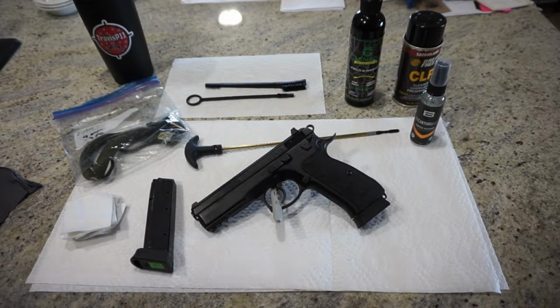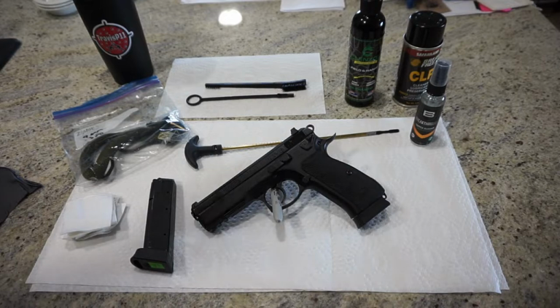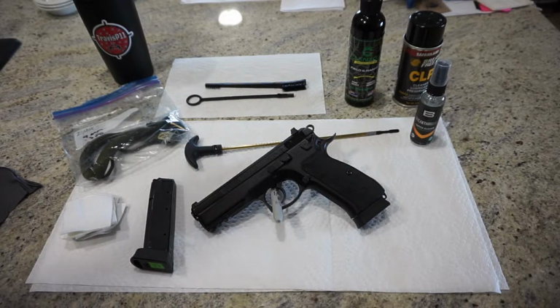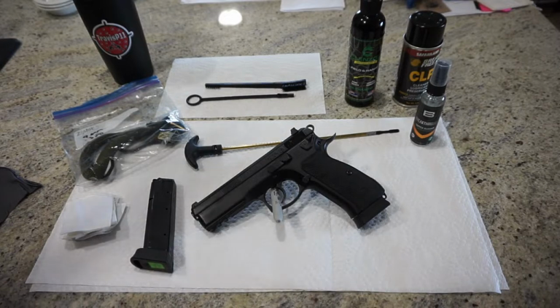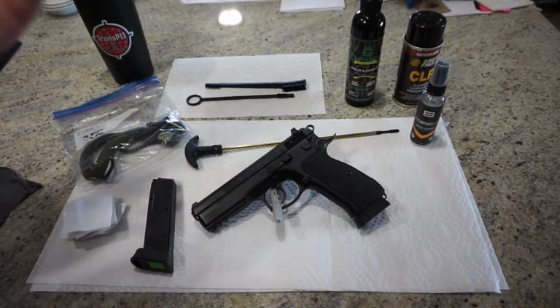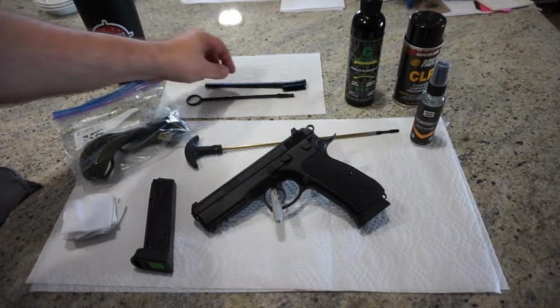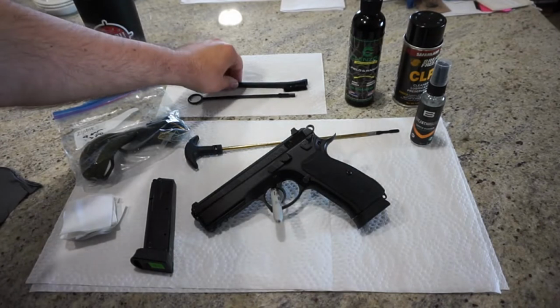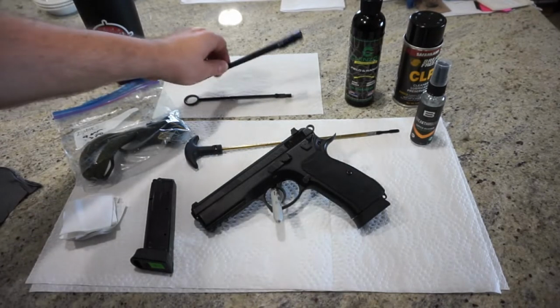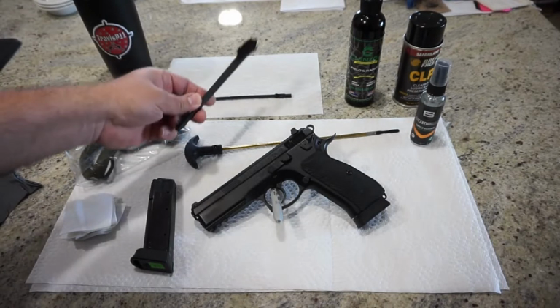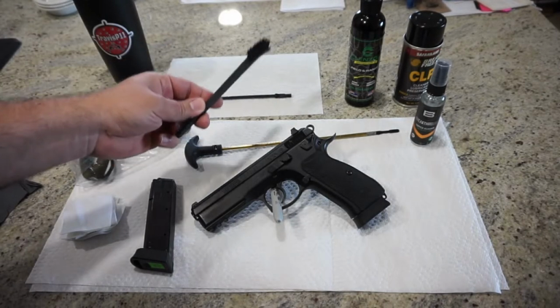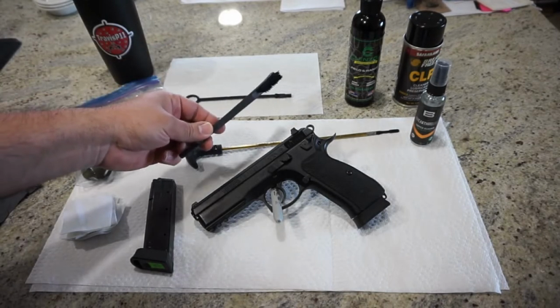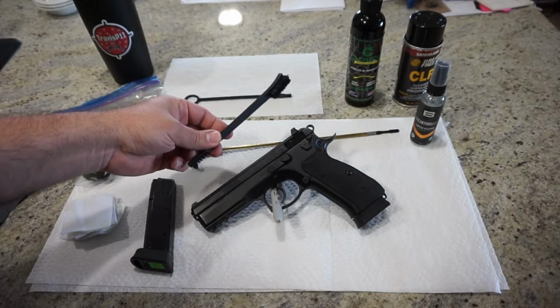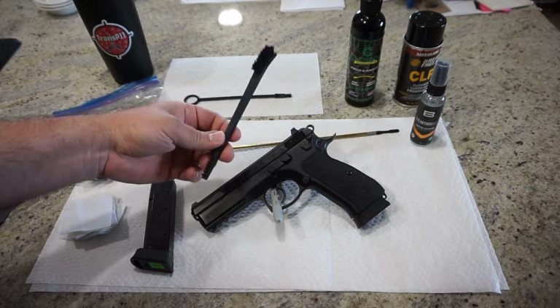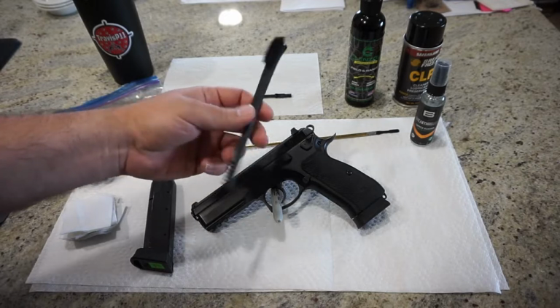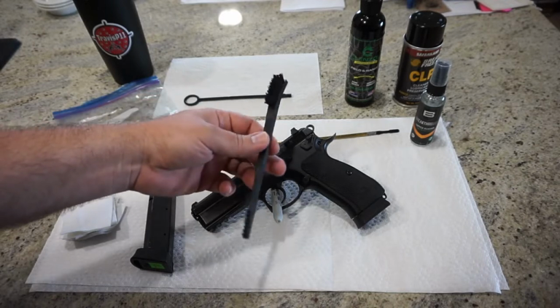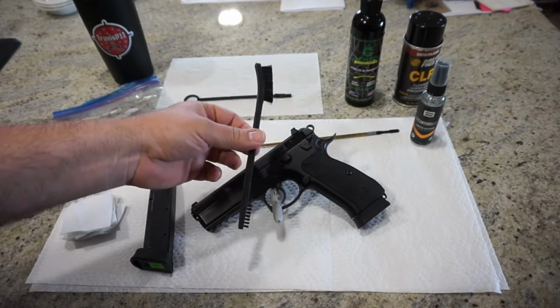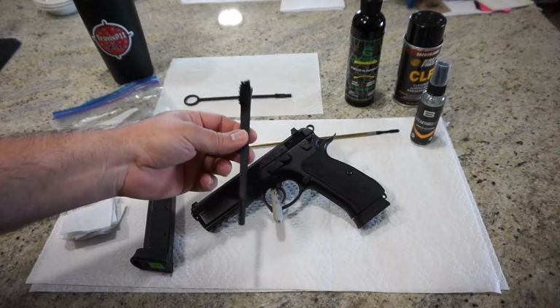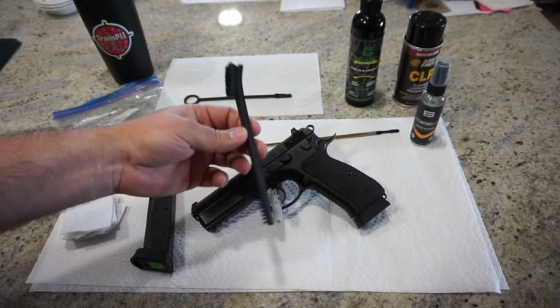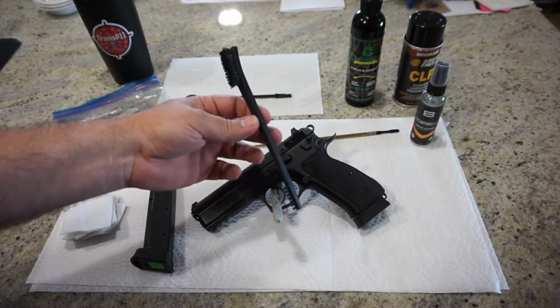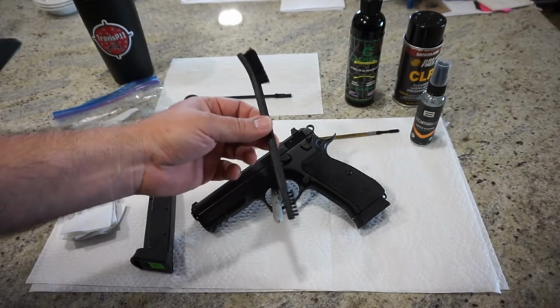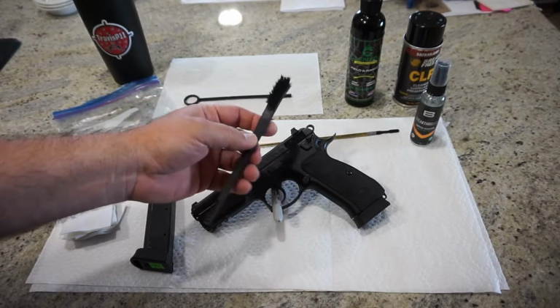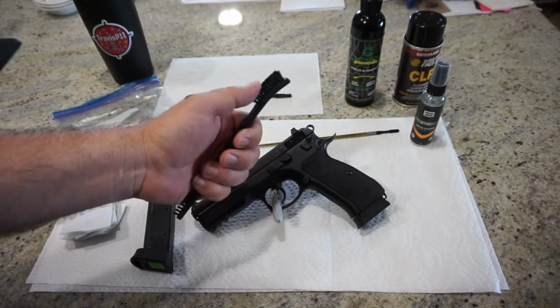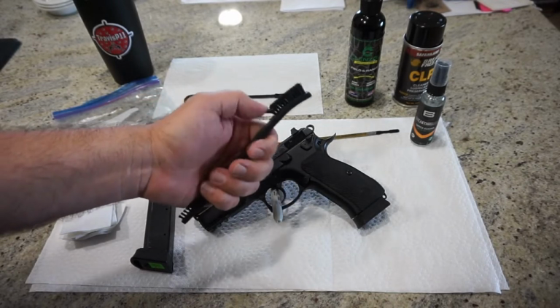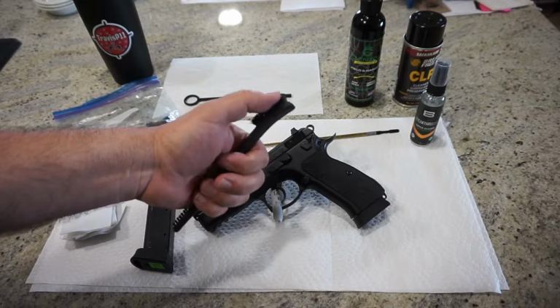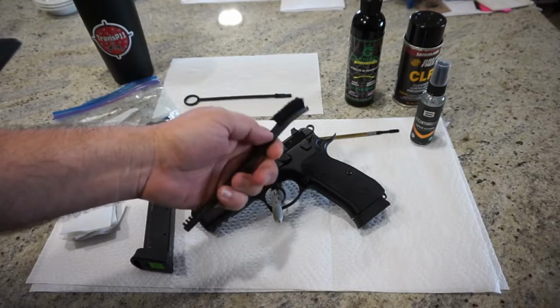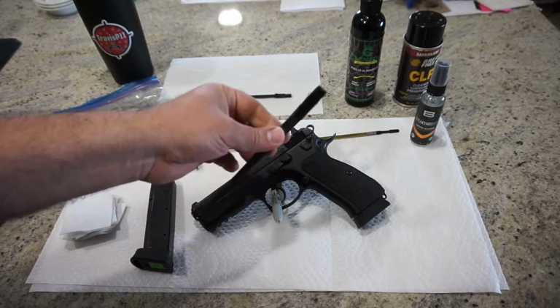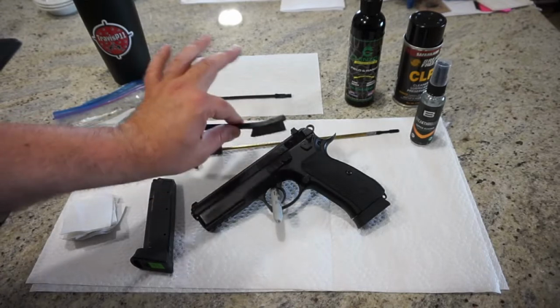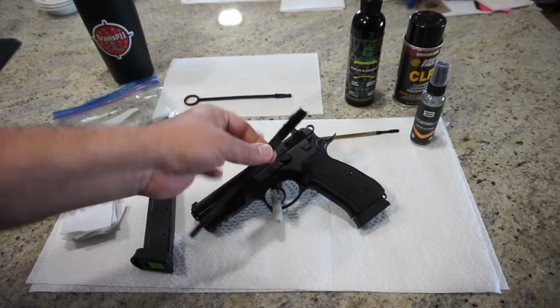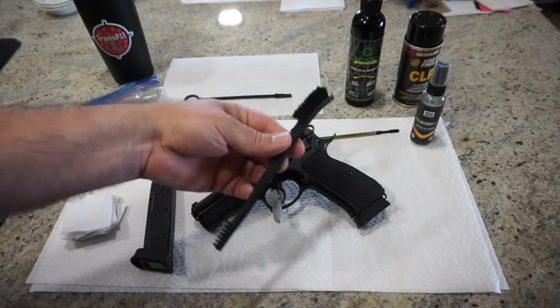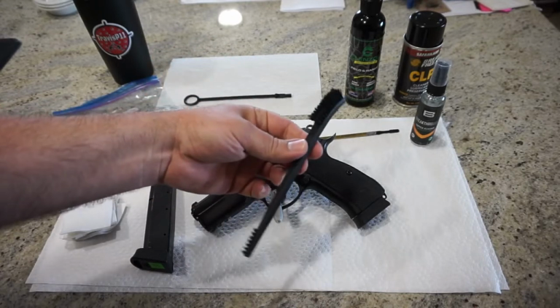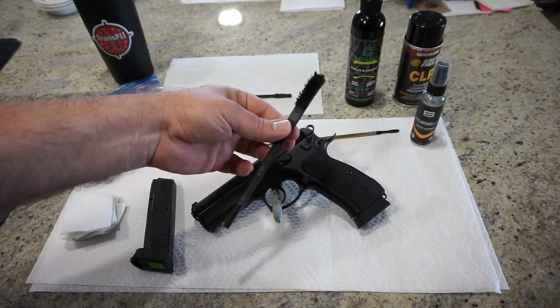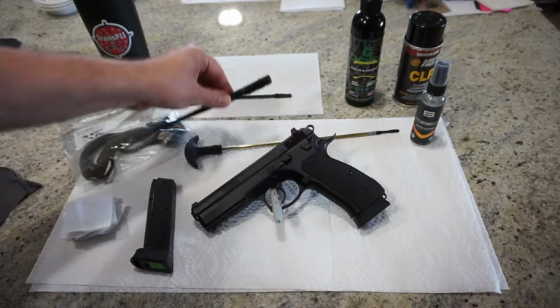So here's my take, and this is what I would use. For starters, you can use an old toothbrush if you want to. This is just an Allen brand cleaning brush I bought at Walmart. You can buy sets of two or three of these; they're inexpensive. A nice nylon bristle brush to just get some of the crud out of the areas that need it.